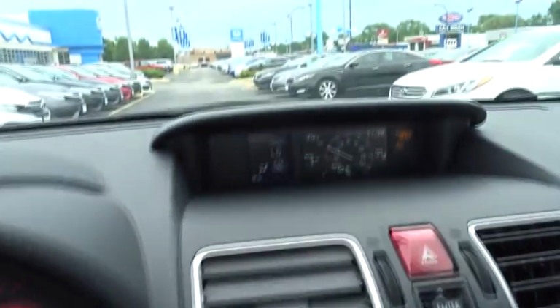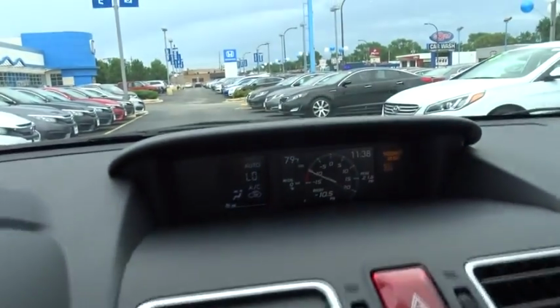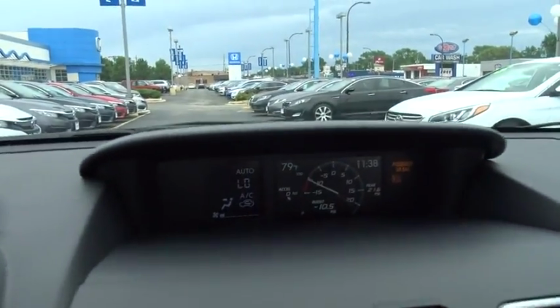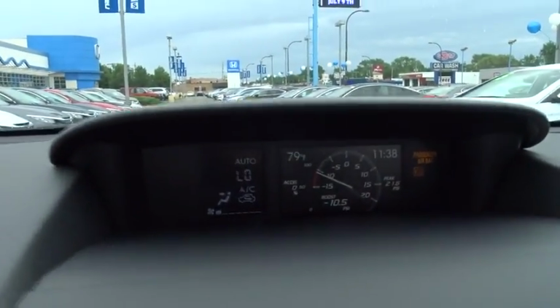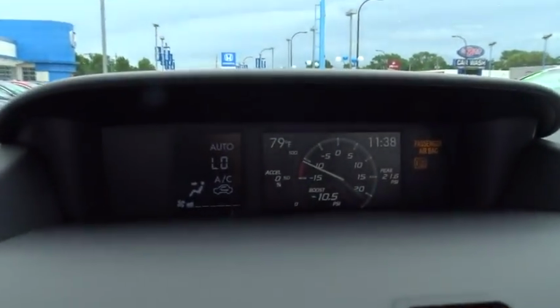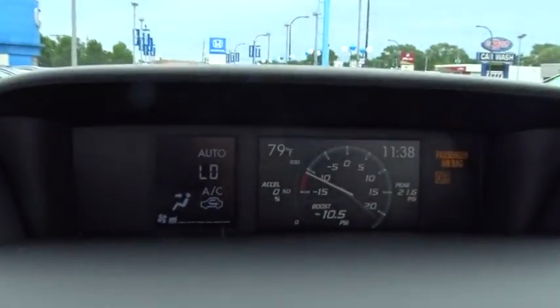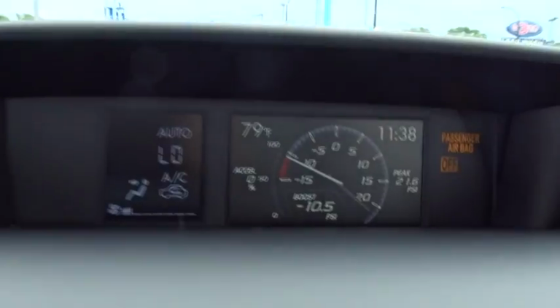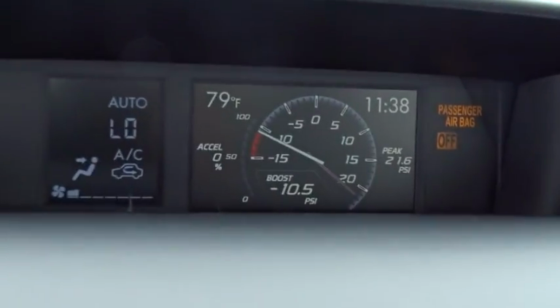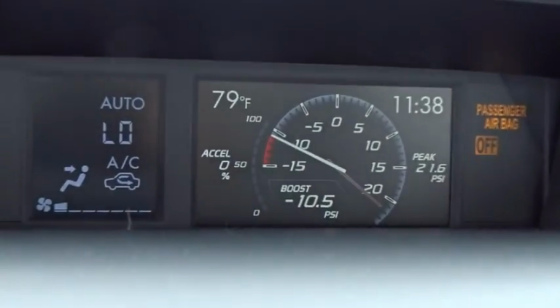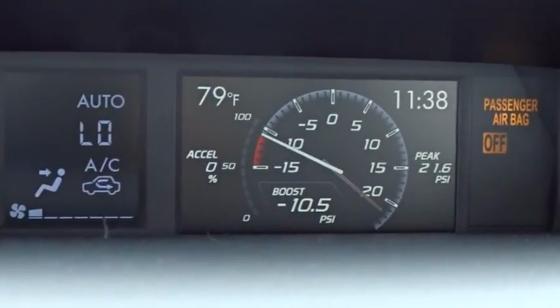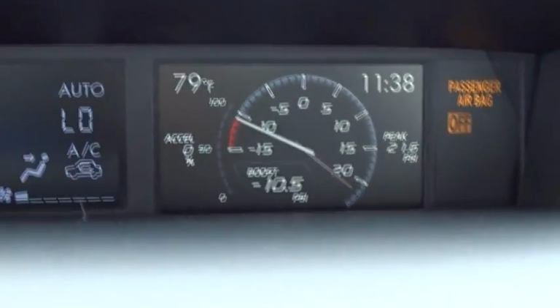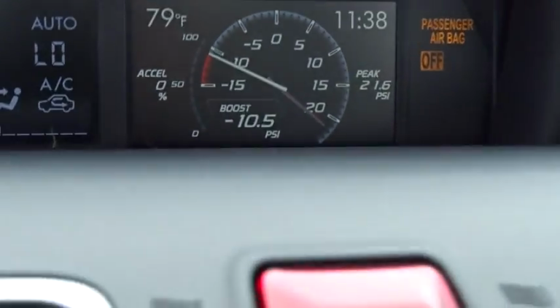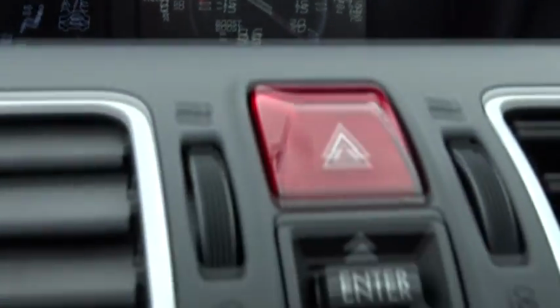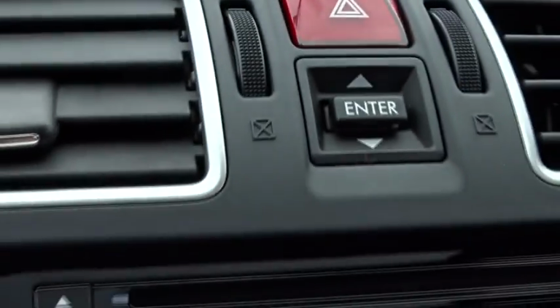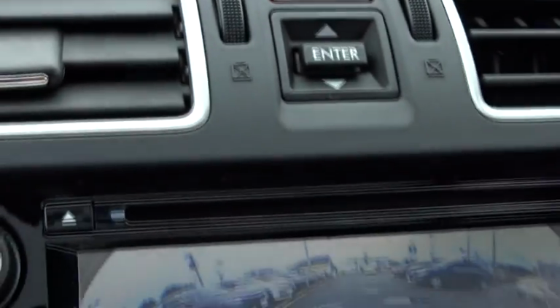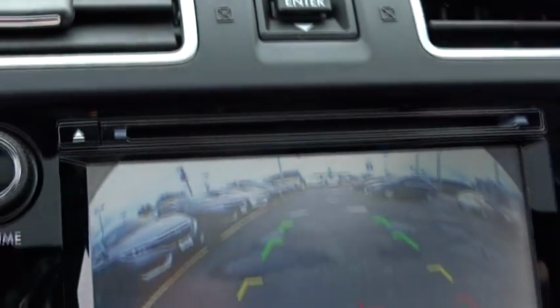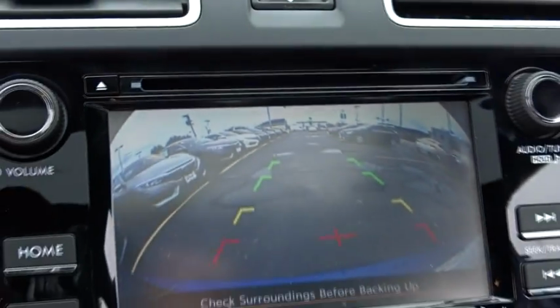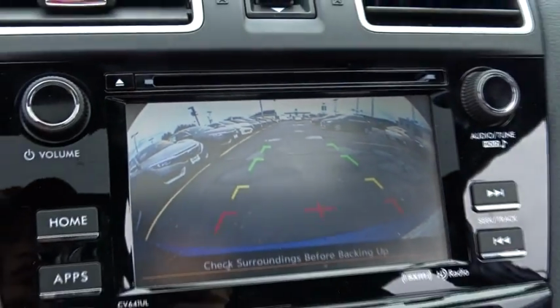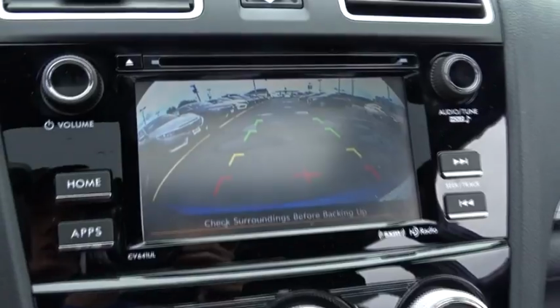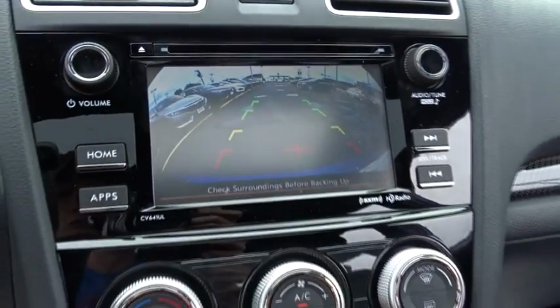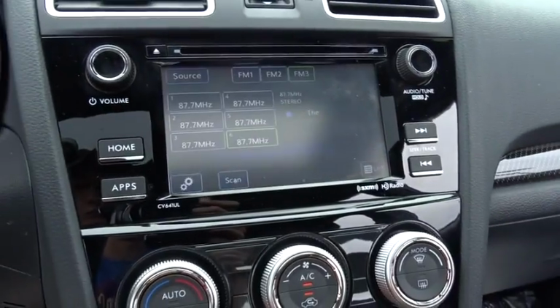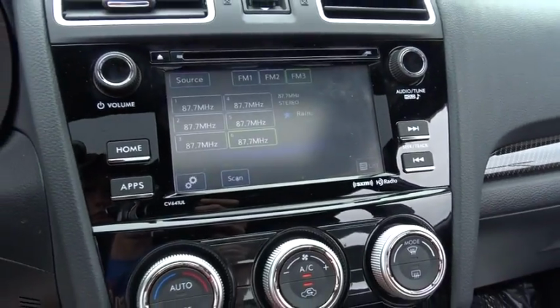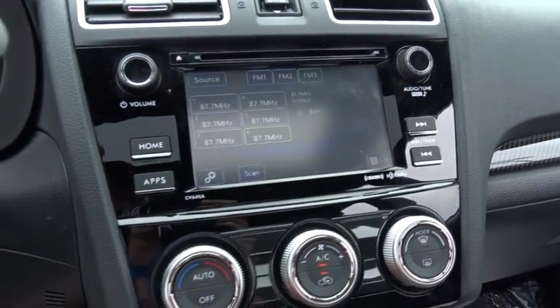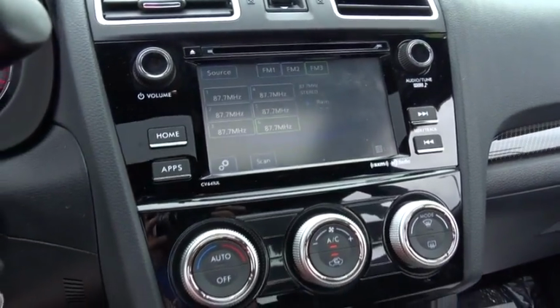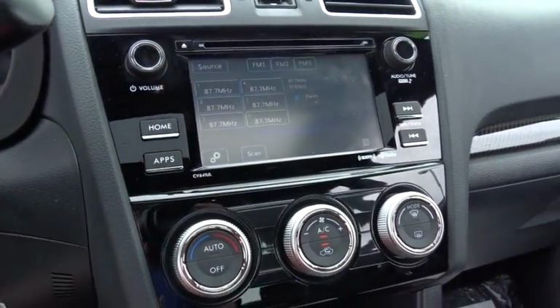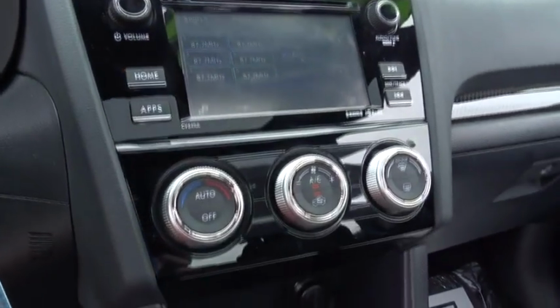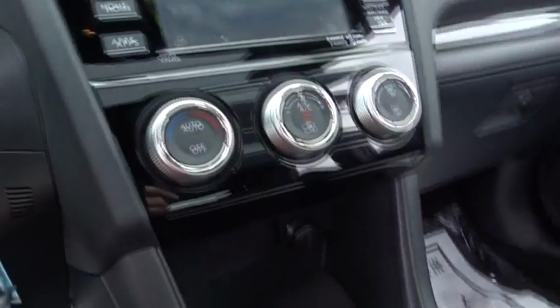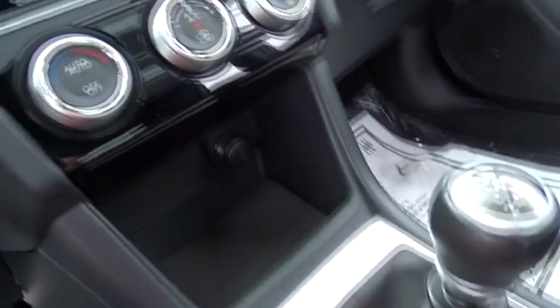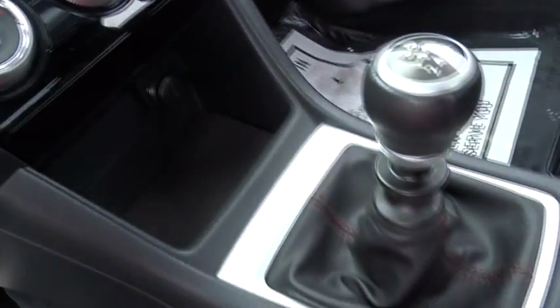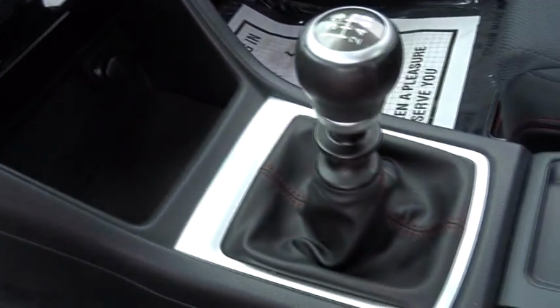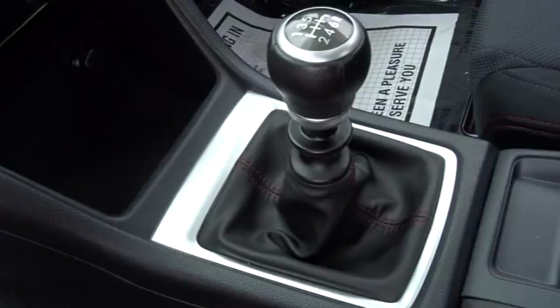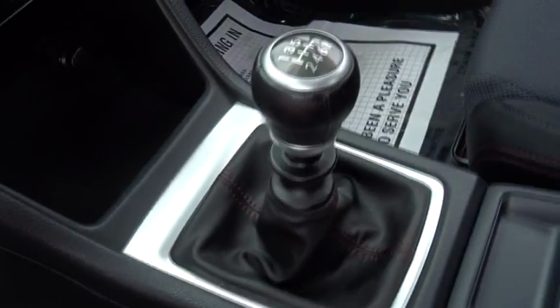Panic alarm, brake assist, remote keyless entry, tachometer, tilt steering wheel, driver vanity mirror. If affordable style and reliability are what you're looking for, this vehicle couldn't be more perfect. Drive it today.